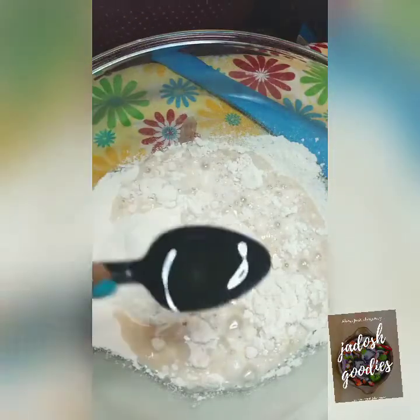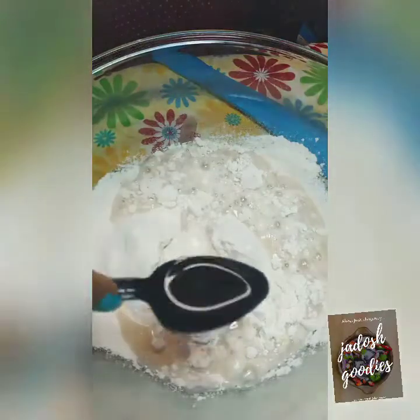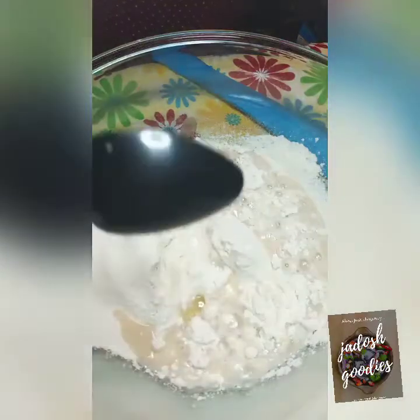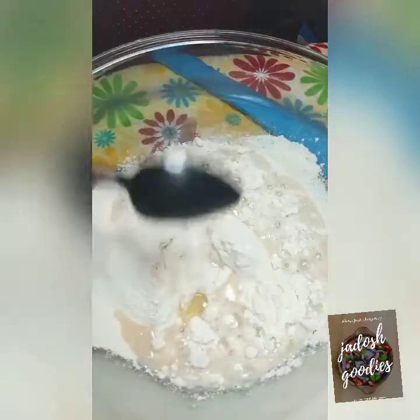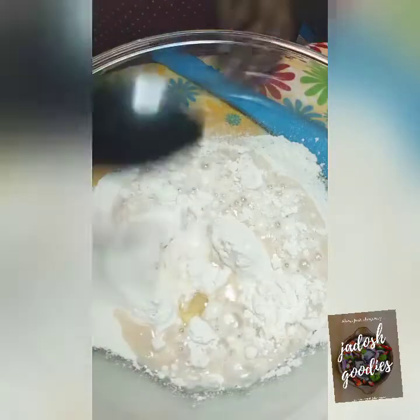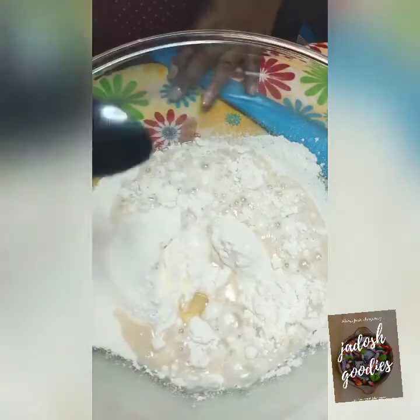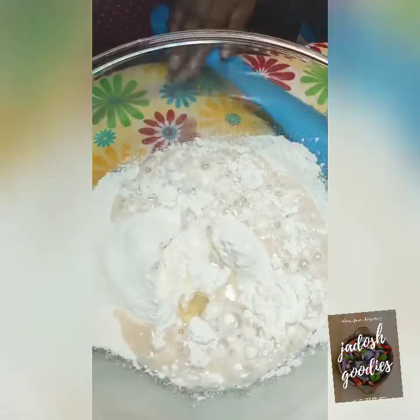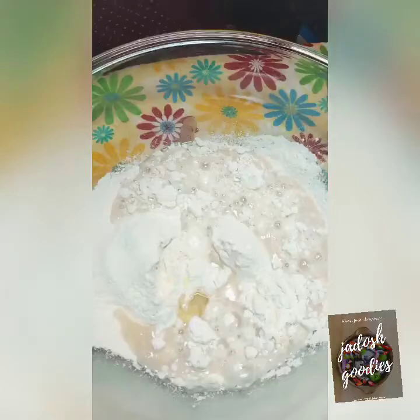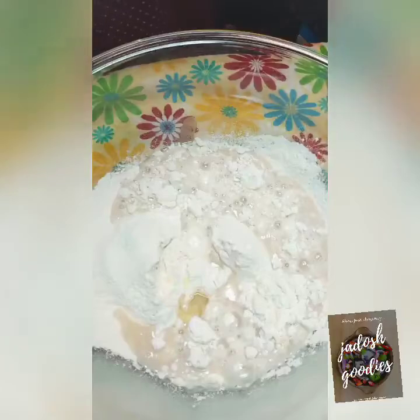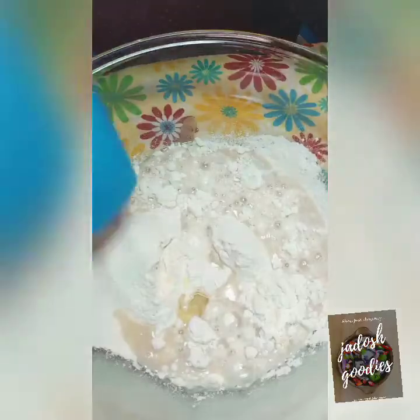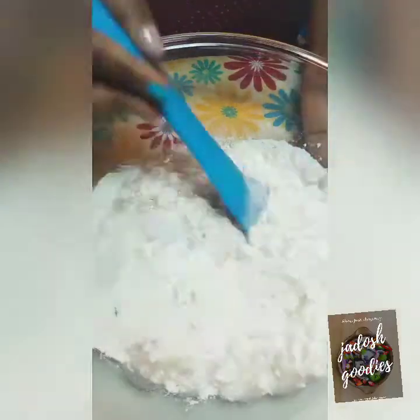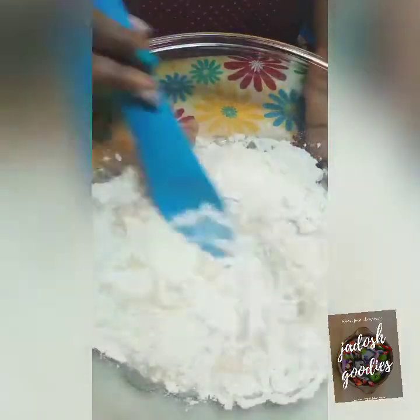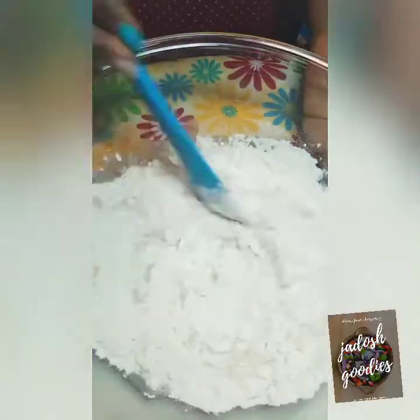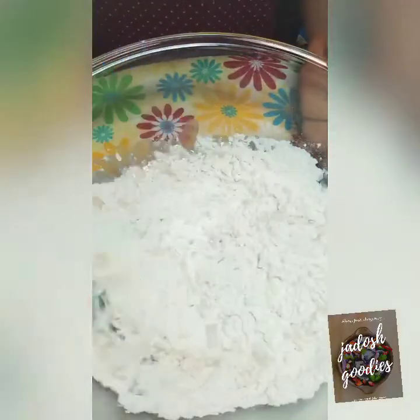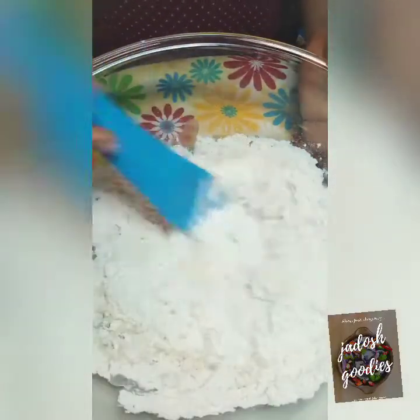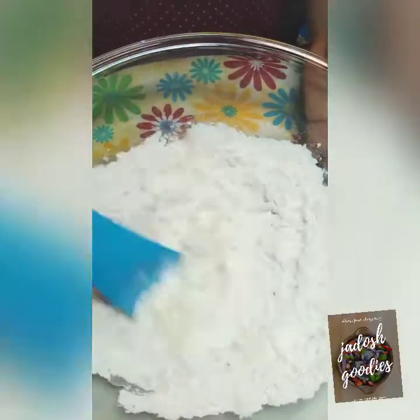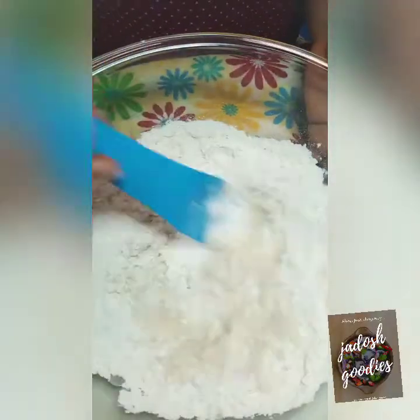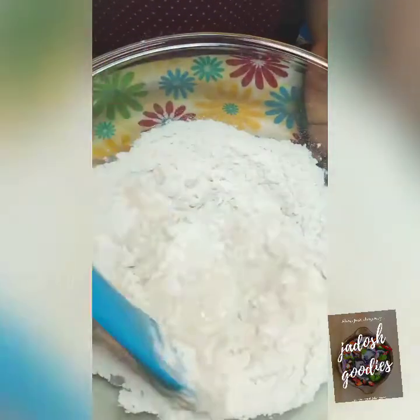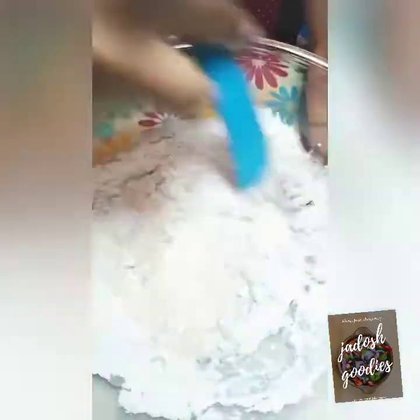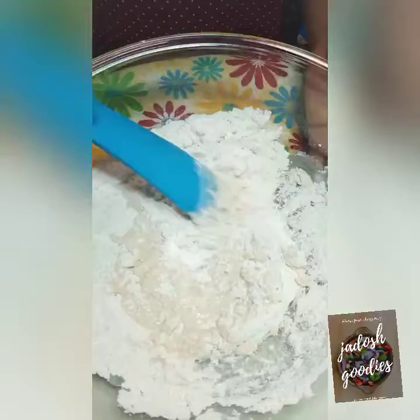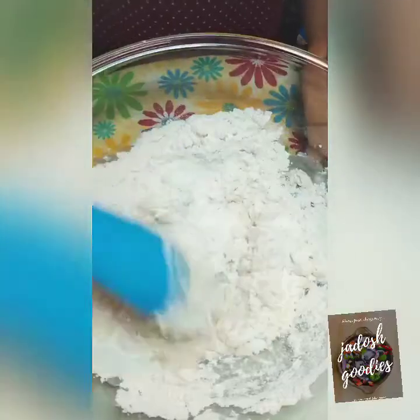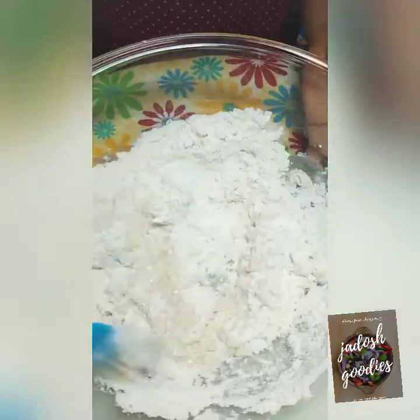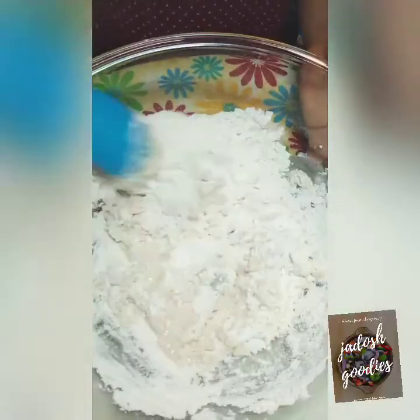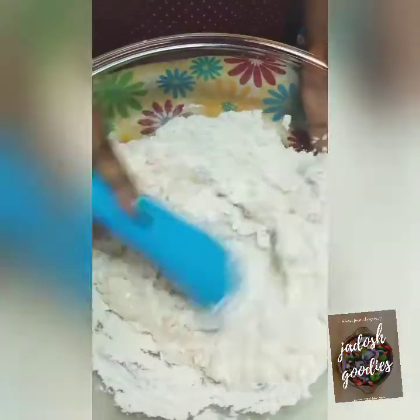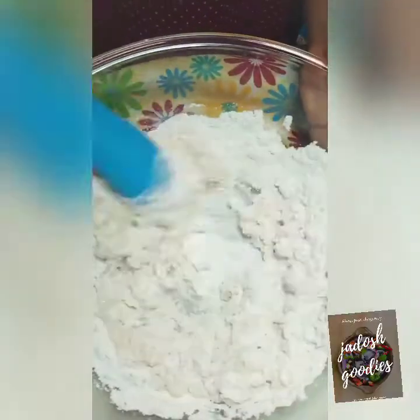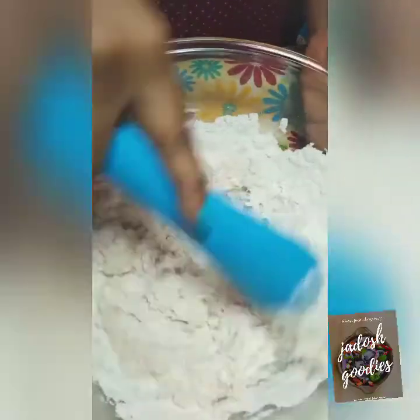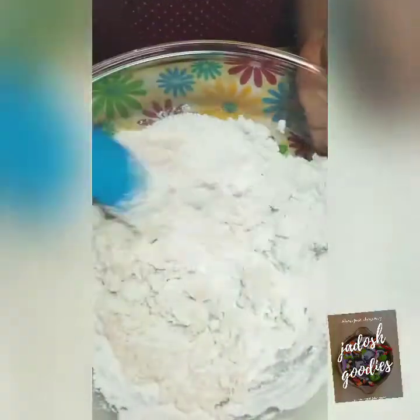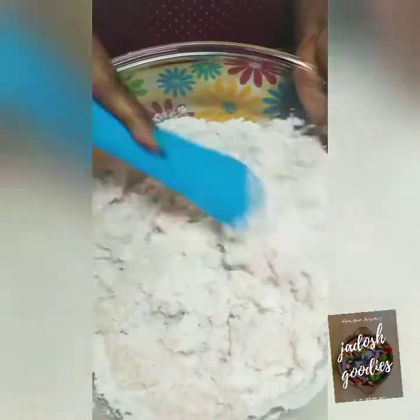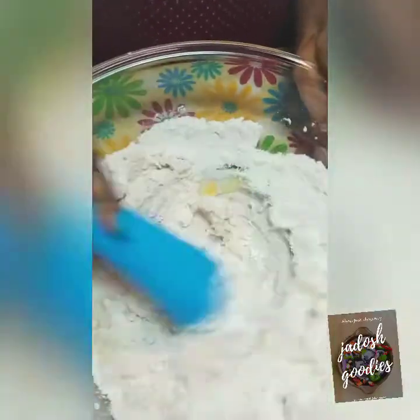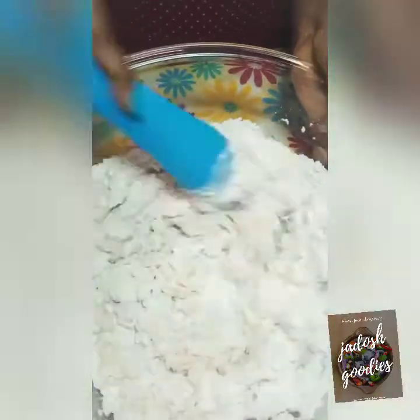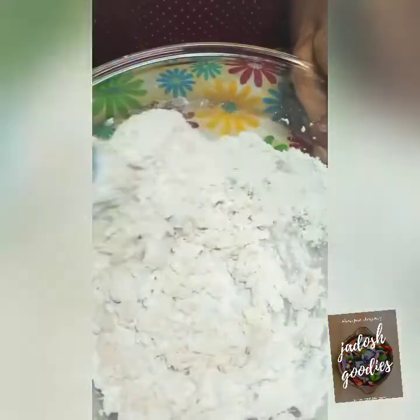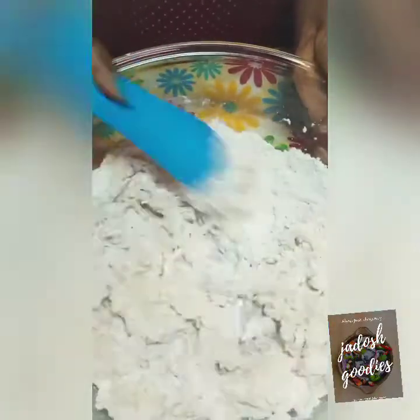I added the yeast to my flour, added salt, and also olive oil. I am going to mix everything together — first with my spatula before using my hands later on. Make sure you combine everything so that it is well mixed together.